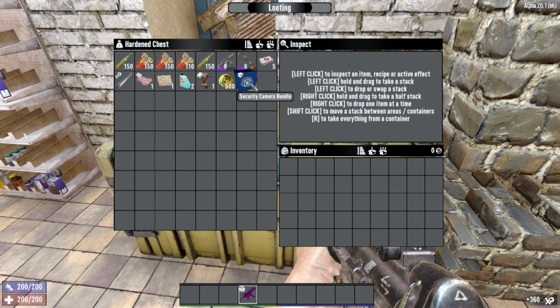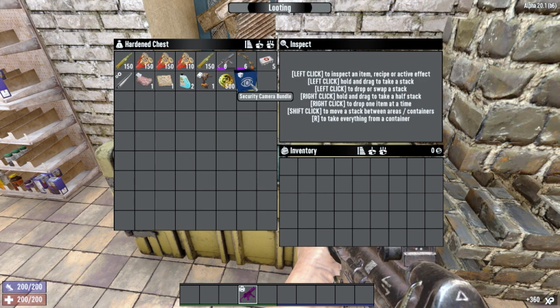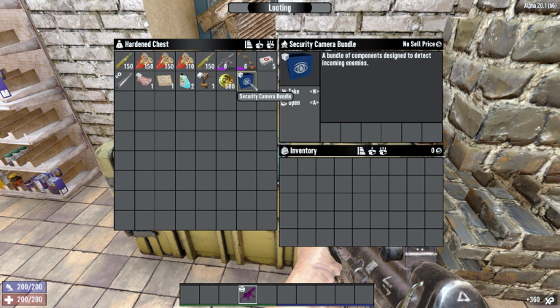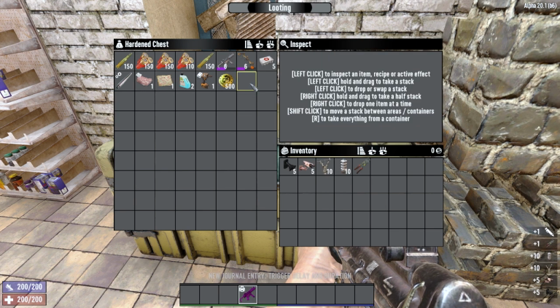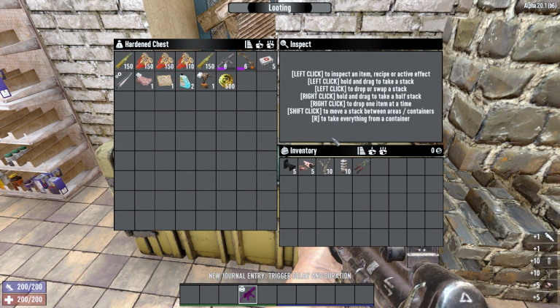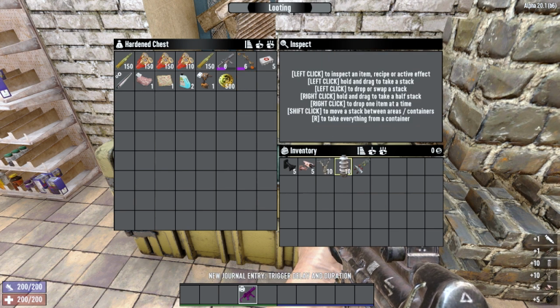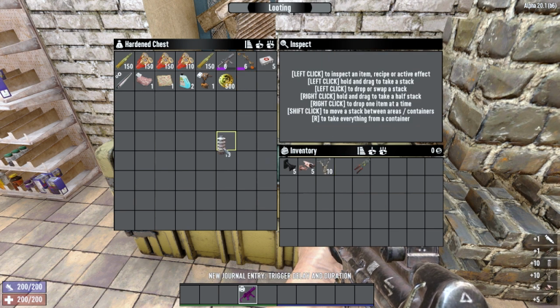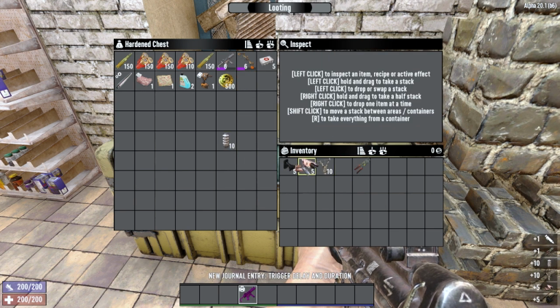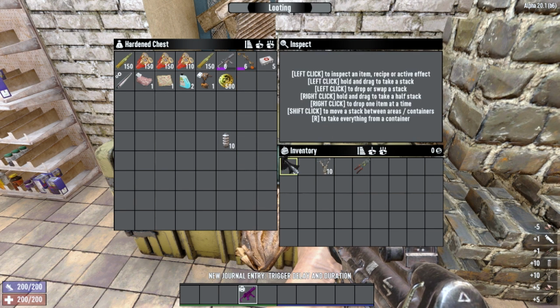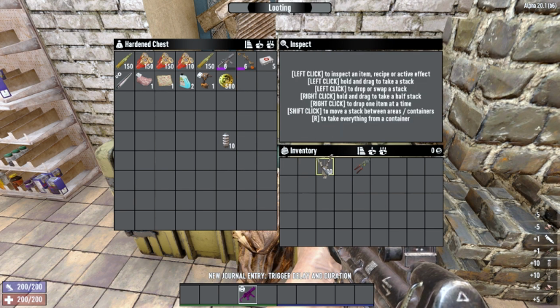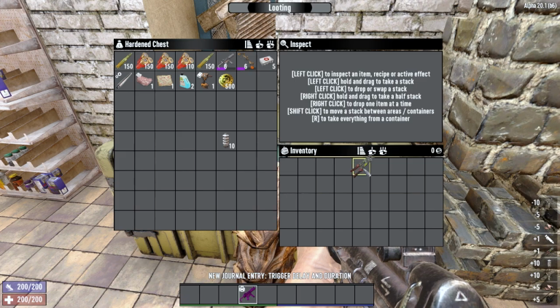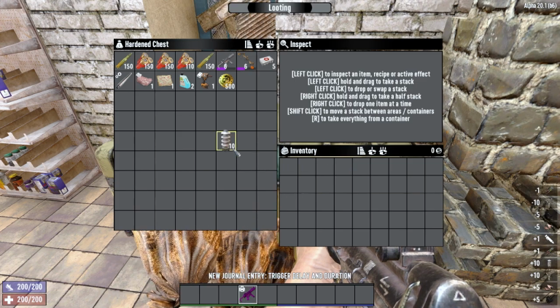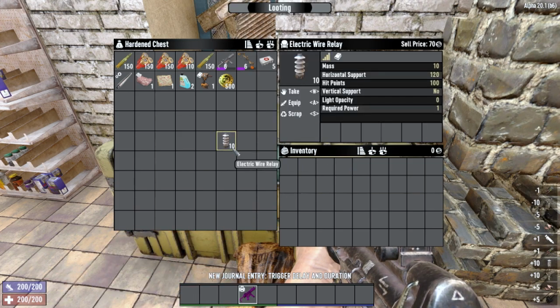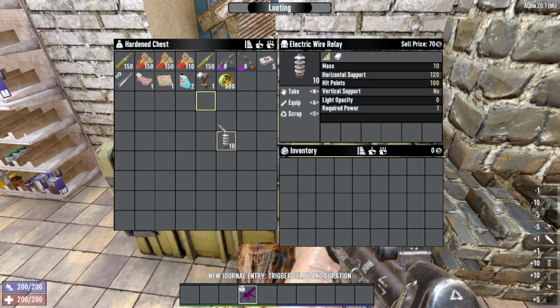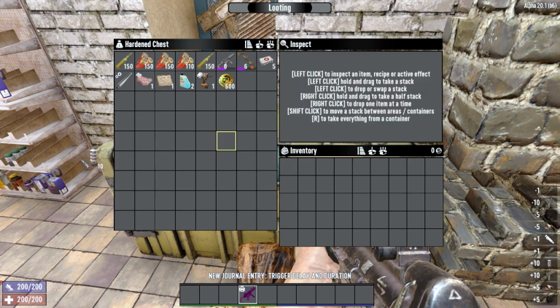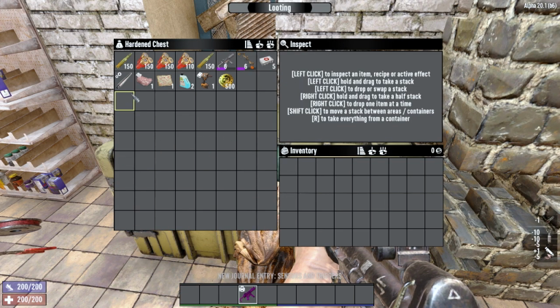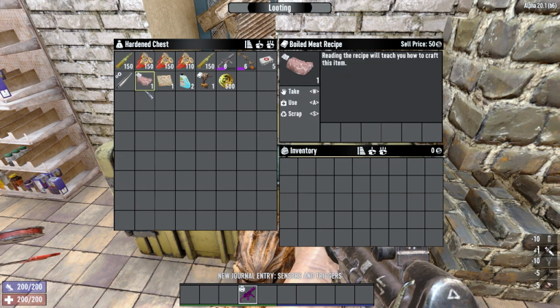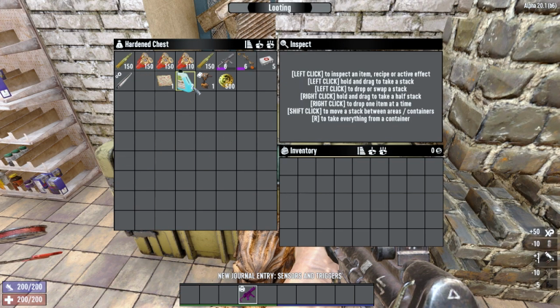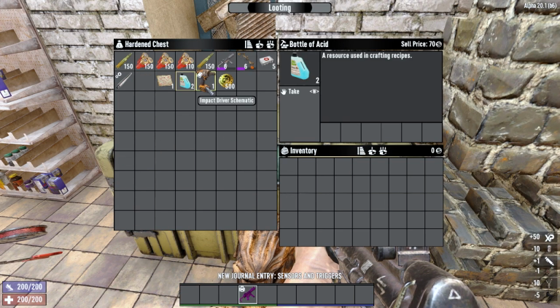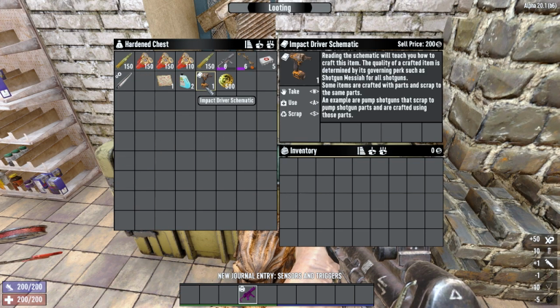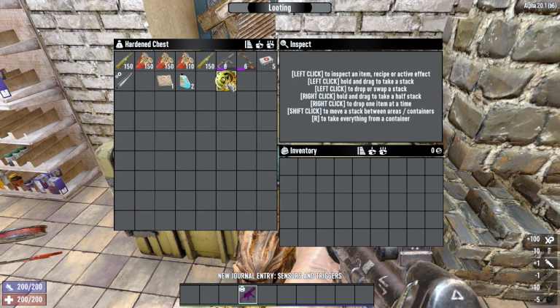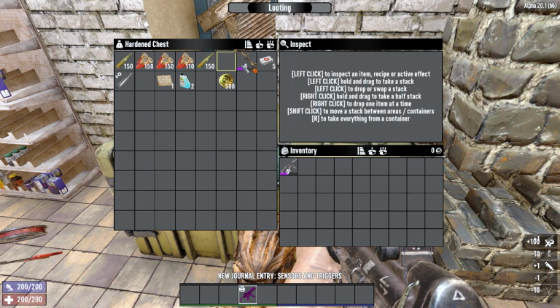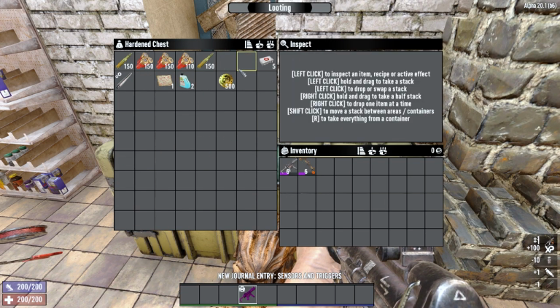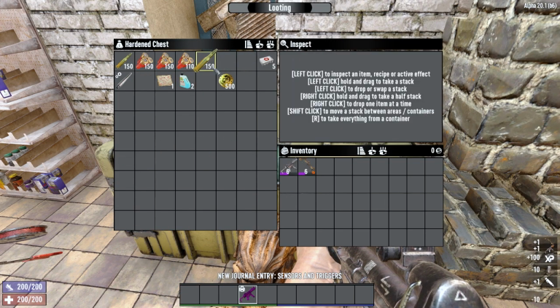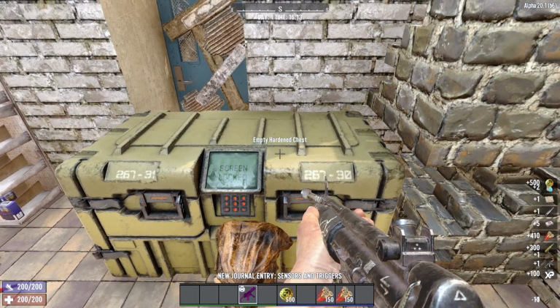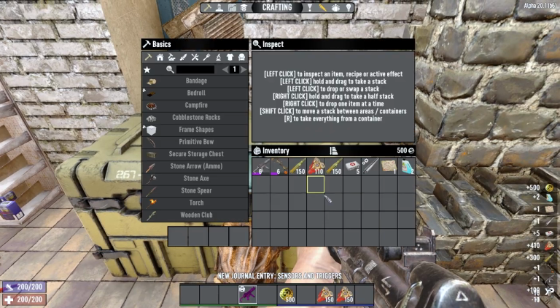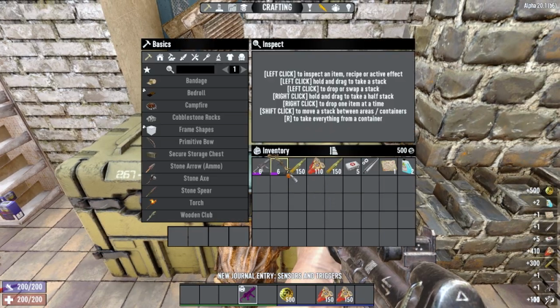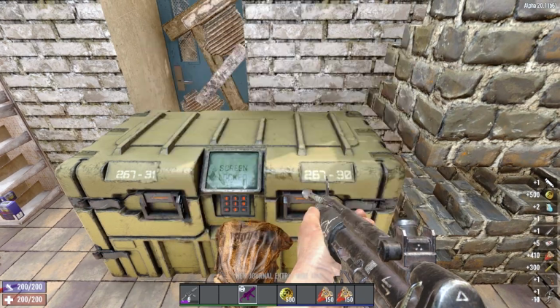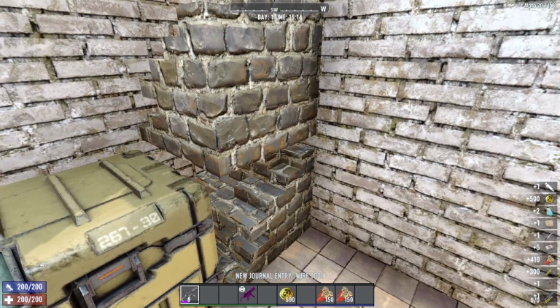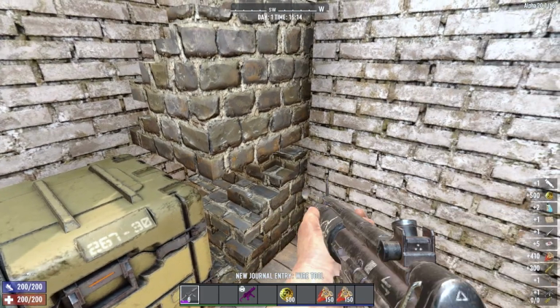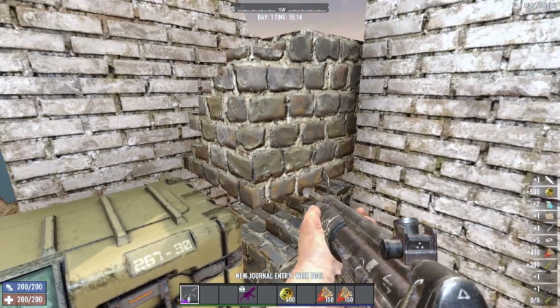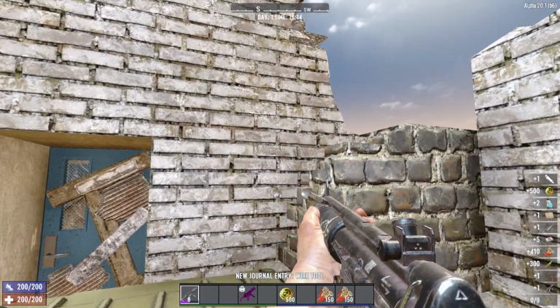But outside of those two edge cases, Lucky Looter is a fantastic perk. It is held back slightly by being a 5-rank perk, but it makes up for it by only needing 7 perception to max it. Let's move on to number 3.